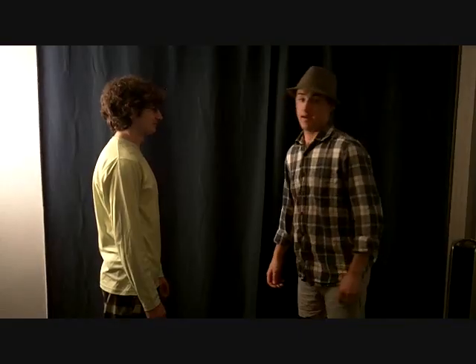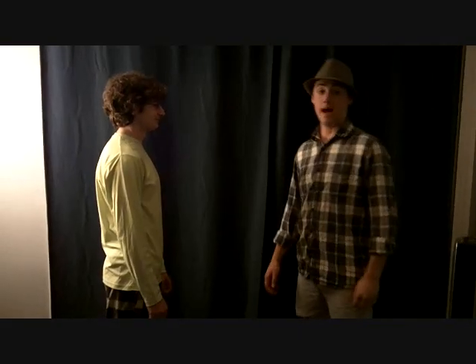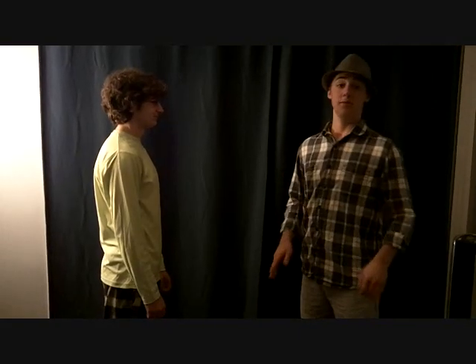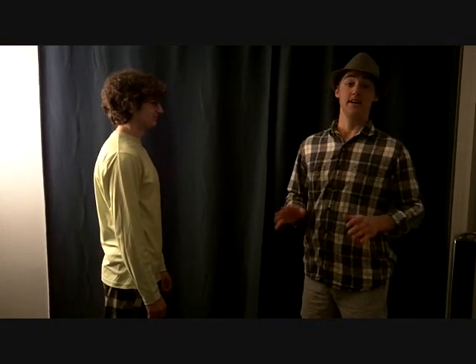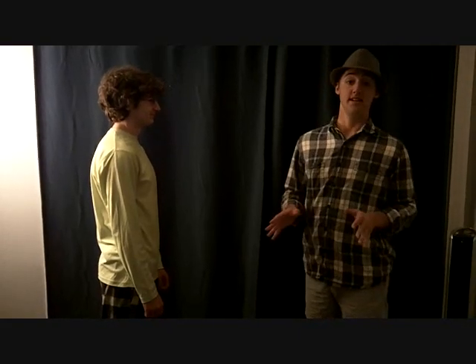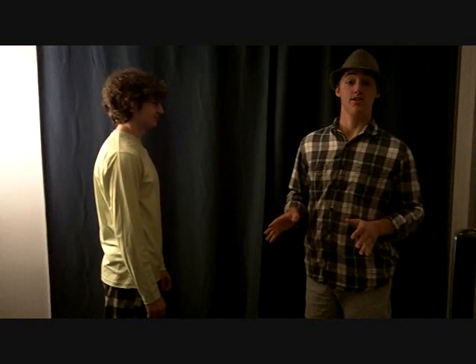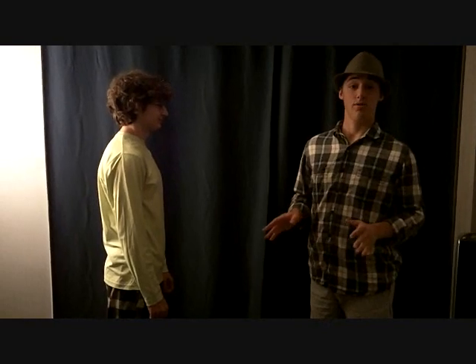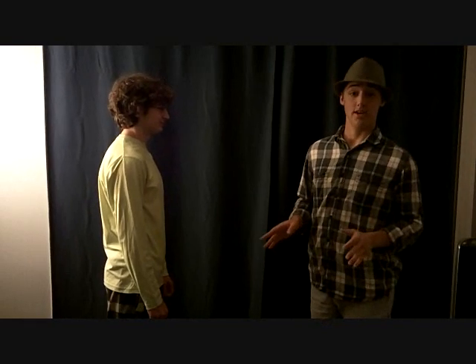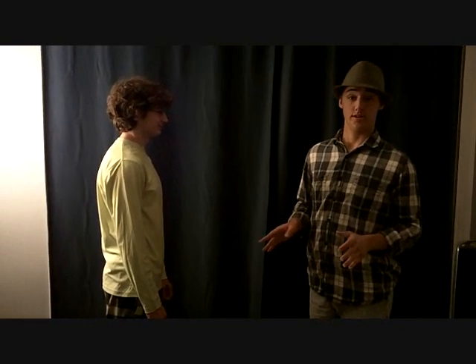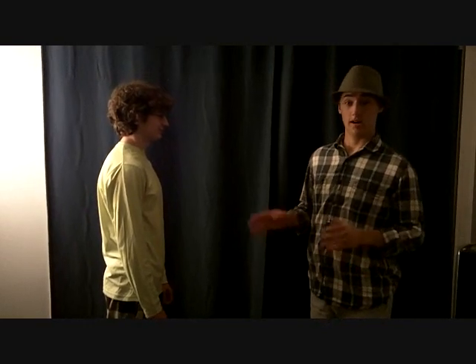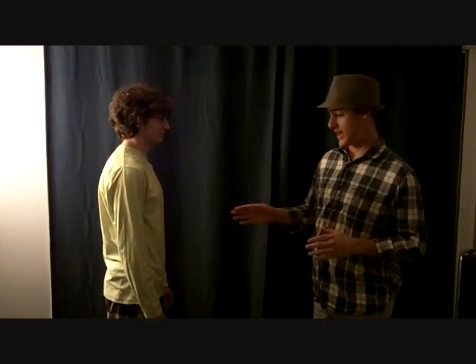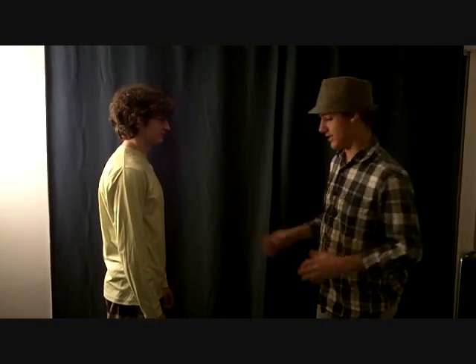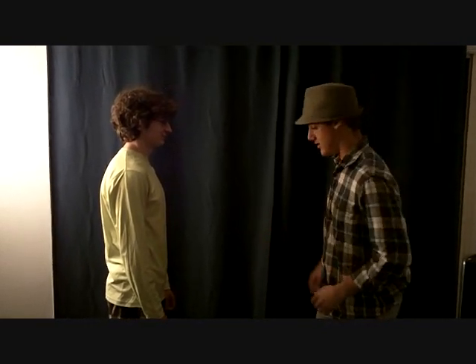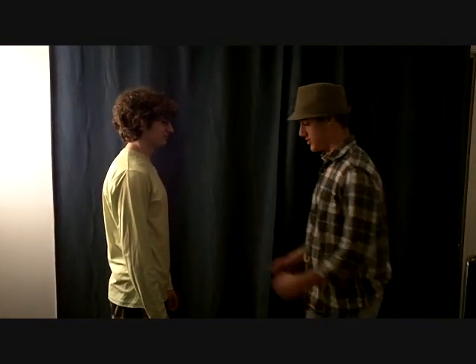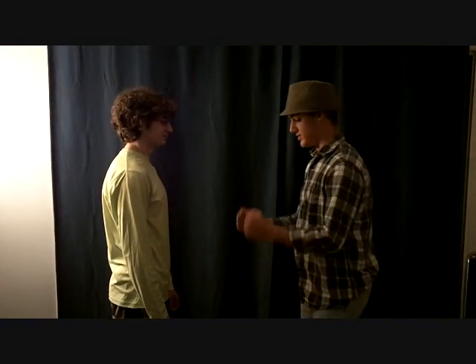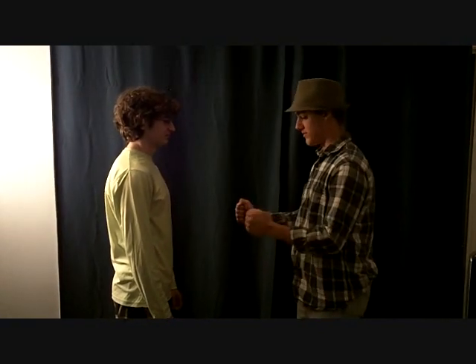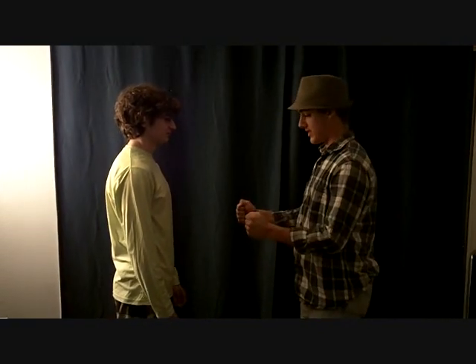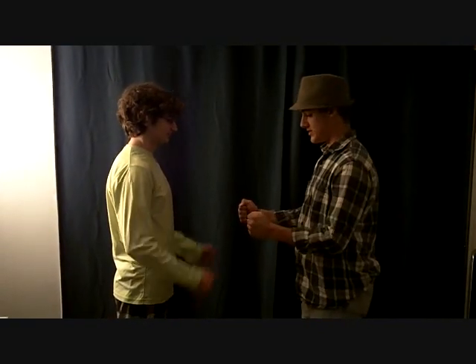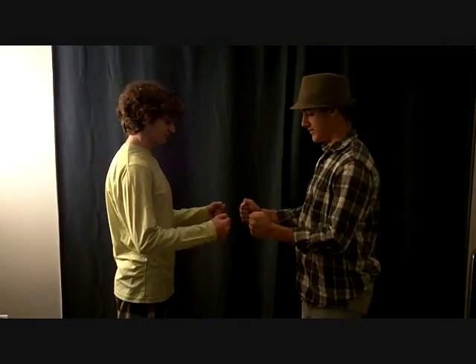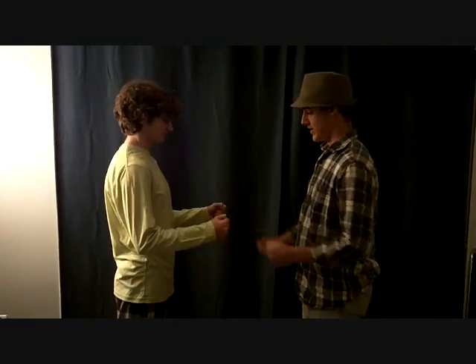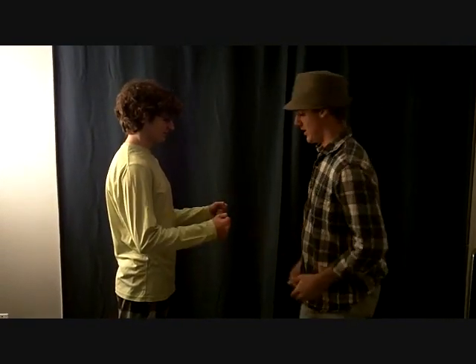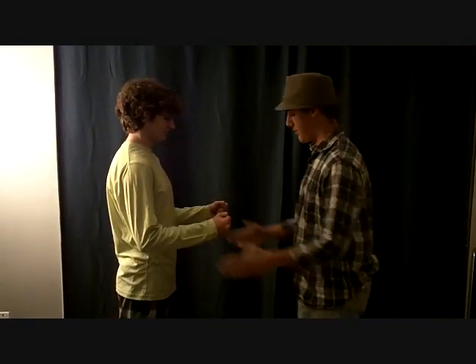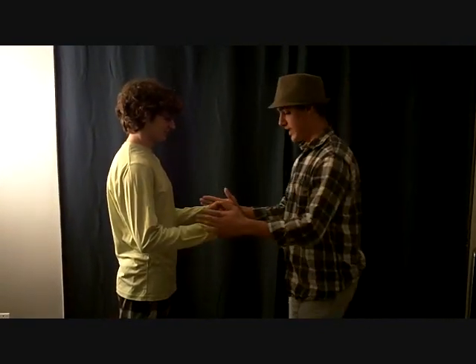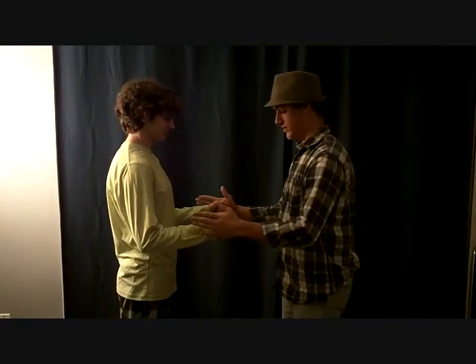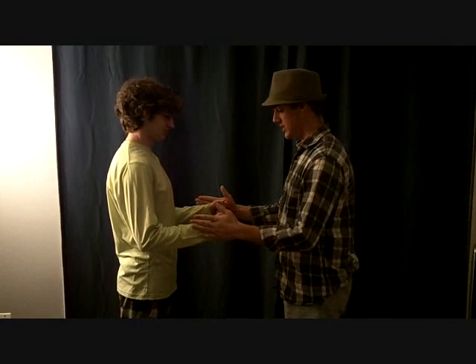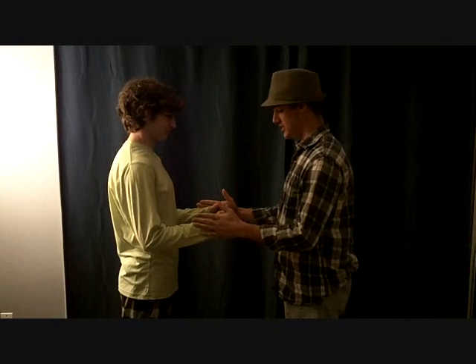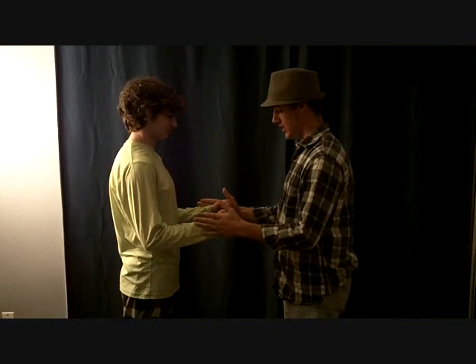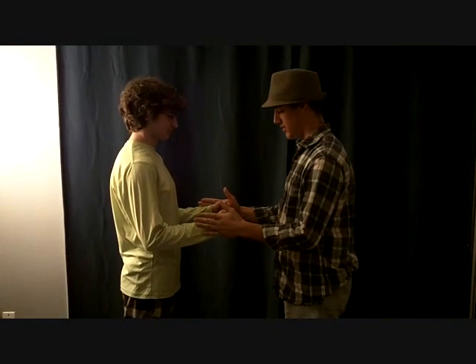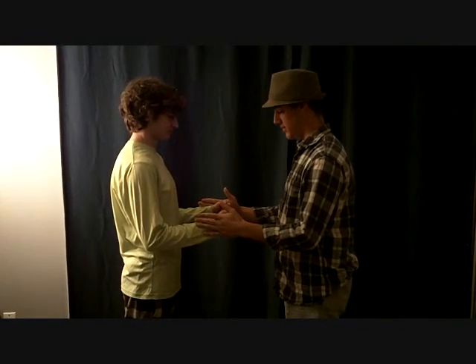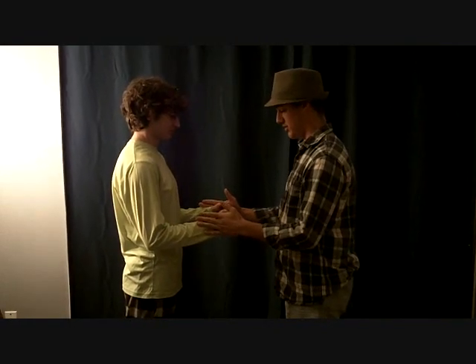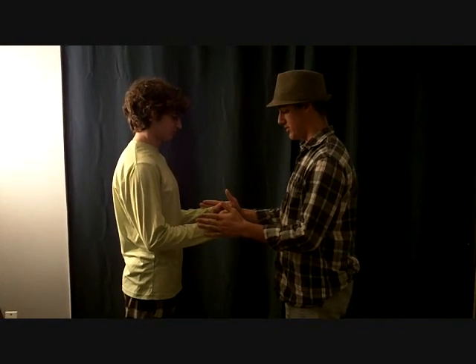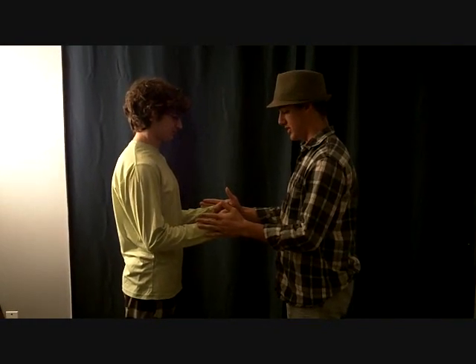Now I'm going to be testing the external rotation of my athlete. I want you to place your arms out like this. Now I'm going to put my hands on both sides — don't let me push in.